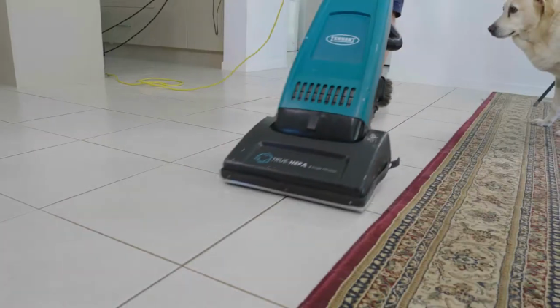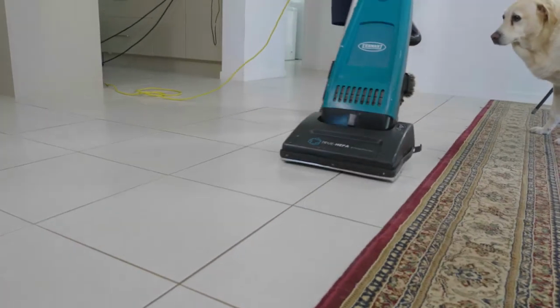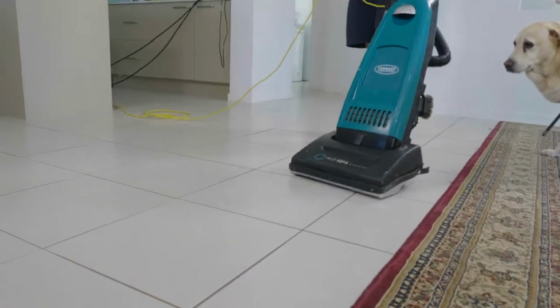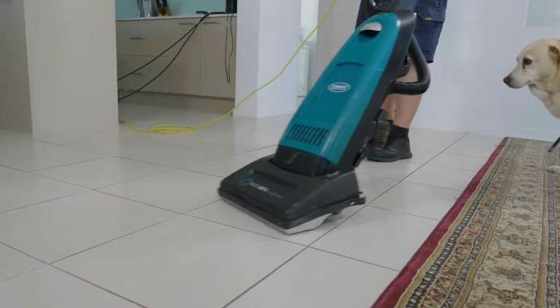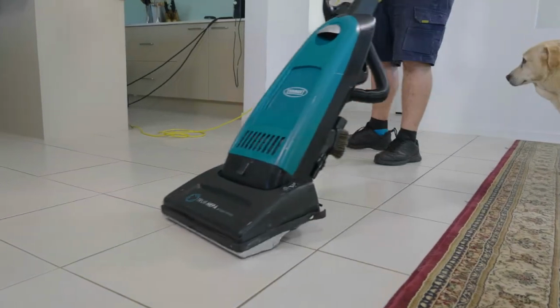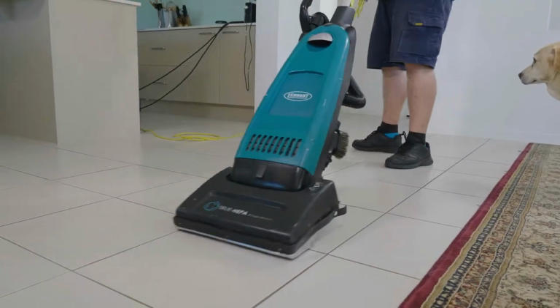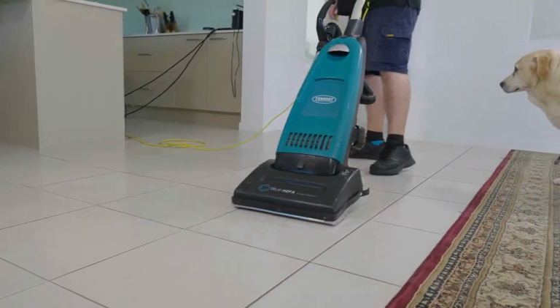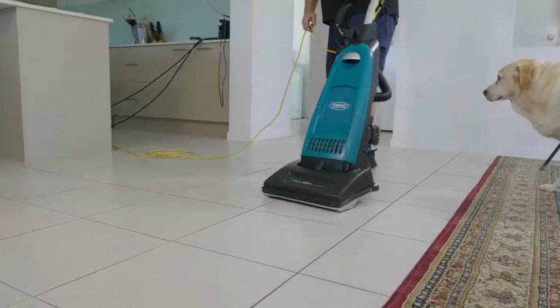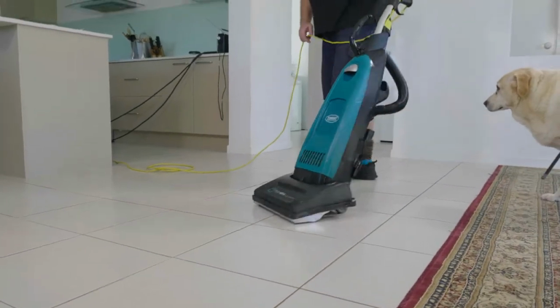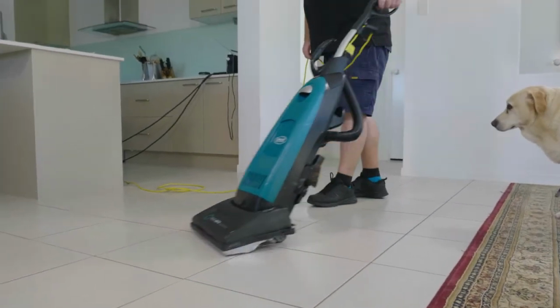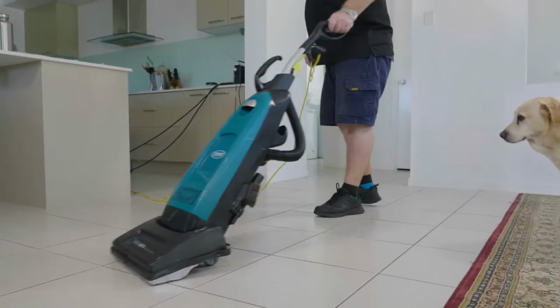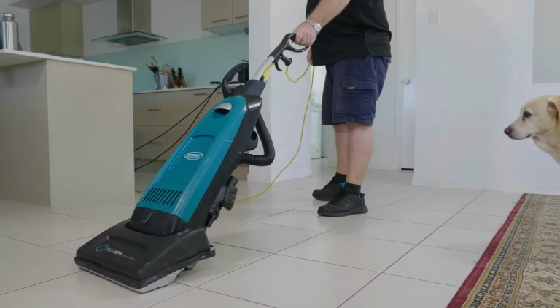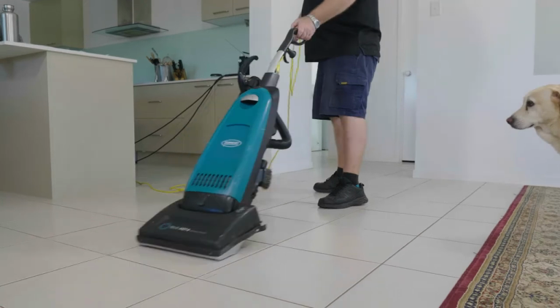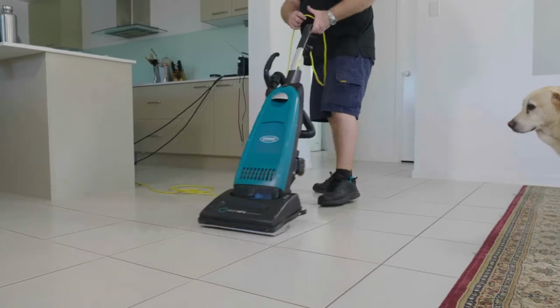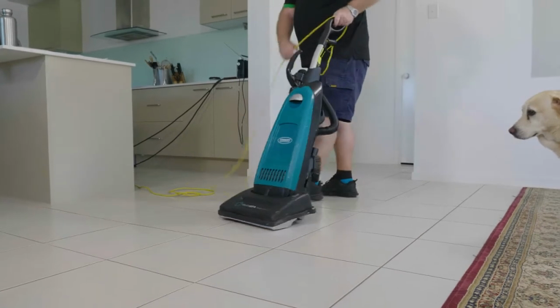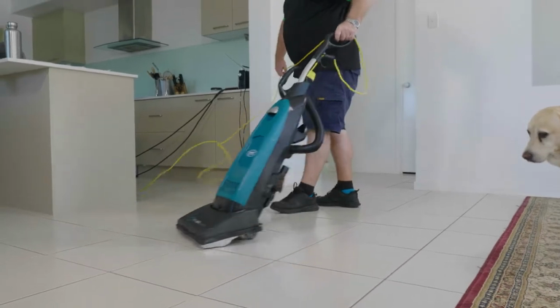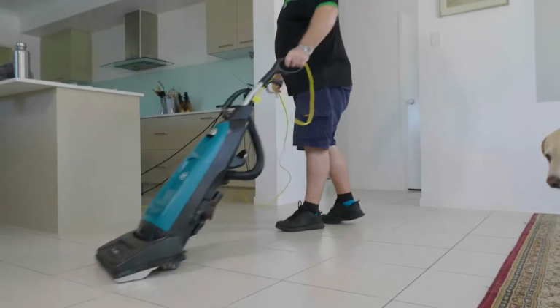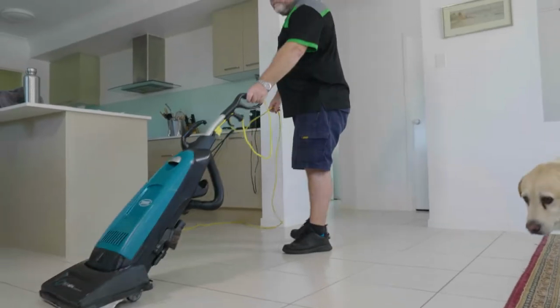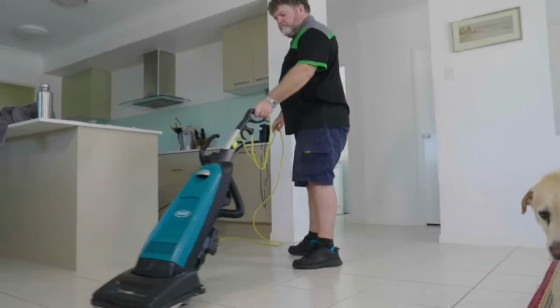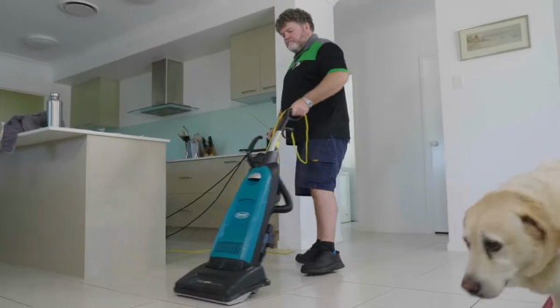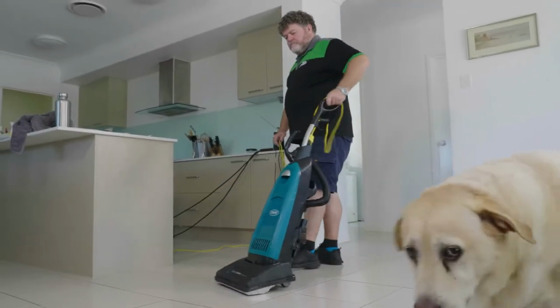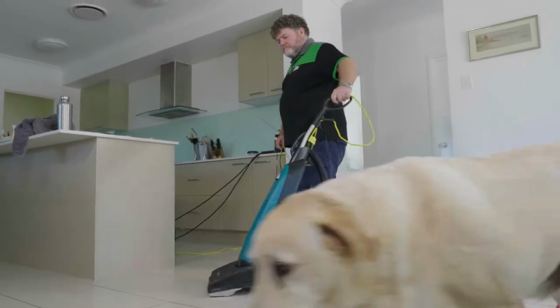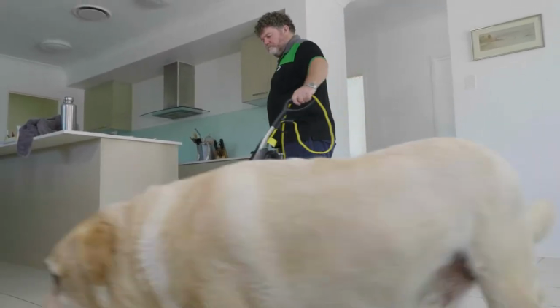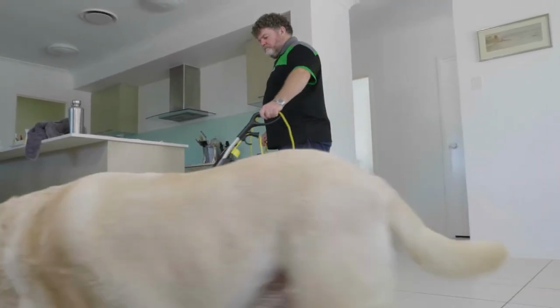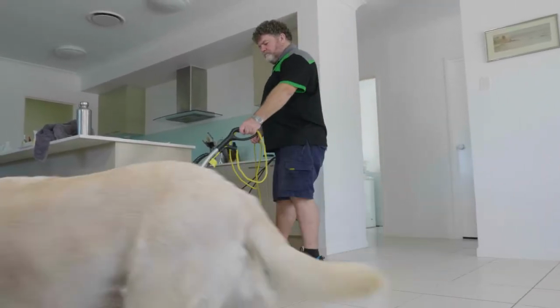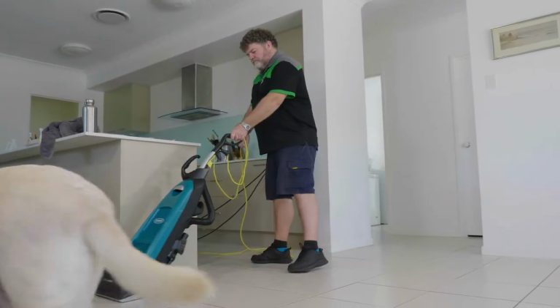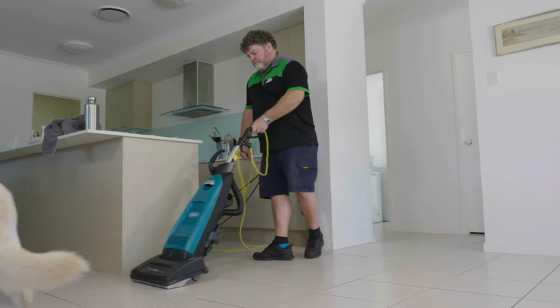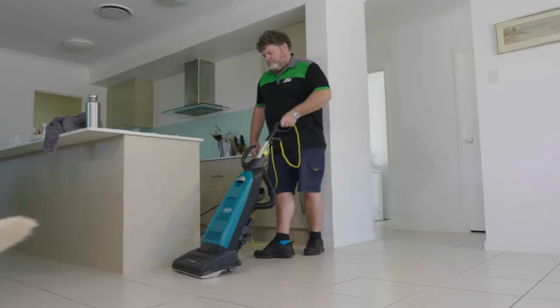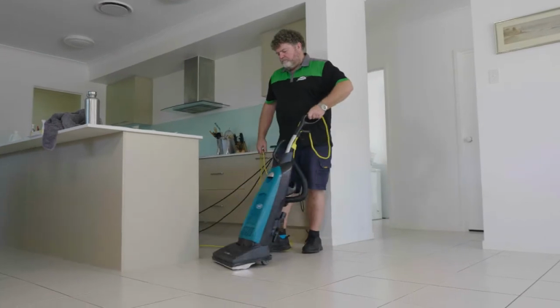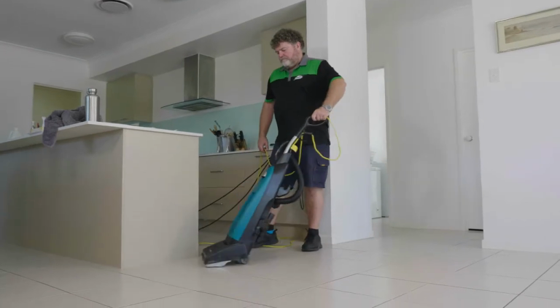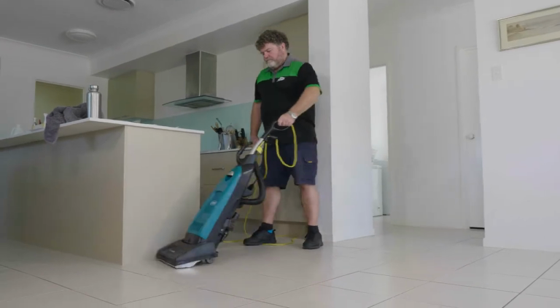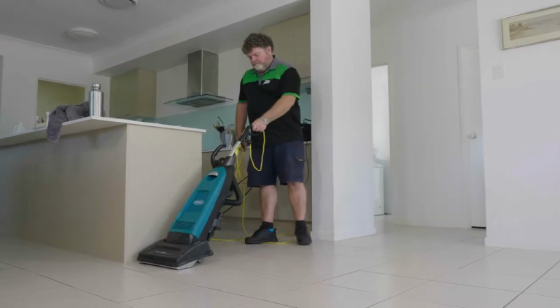We're happy to move larger items — we'll help you move them. We'll work in sections so we can move and clear parts of the home as we go. Of course, if you give us a completely blank canvas, we'll love you forever.